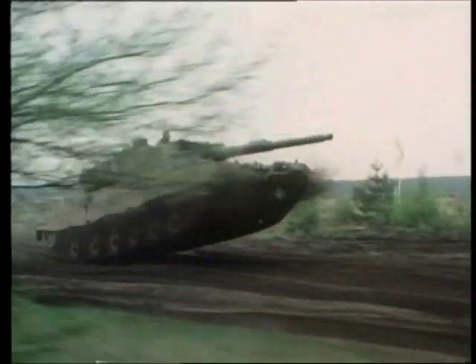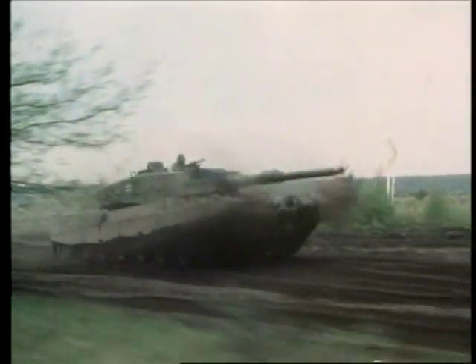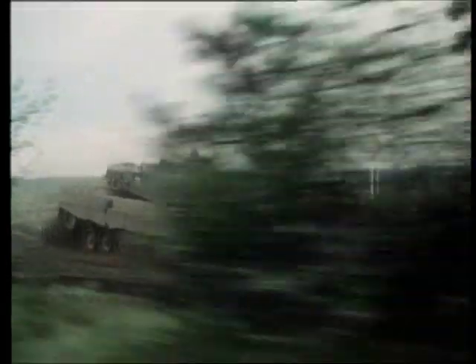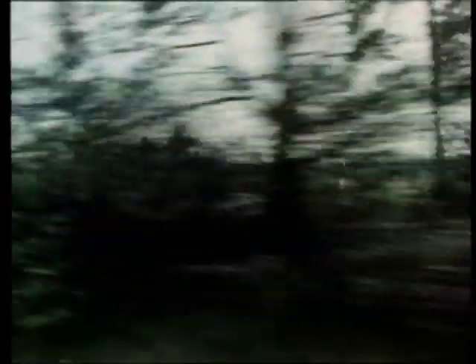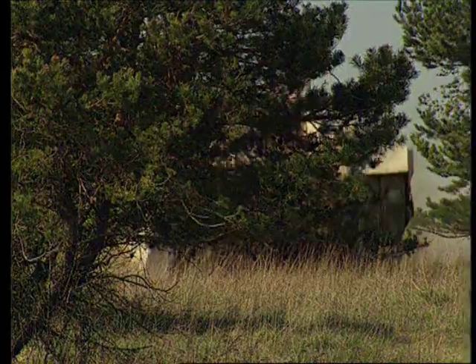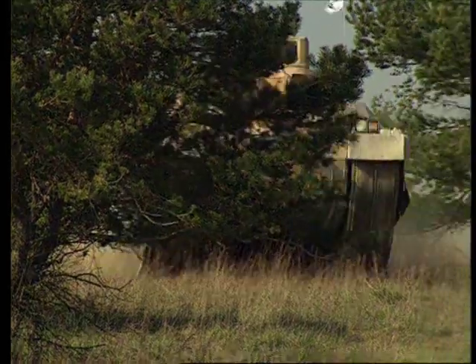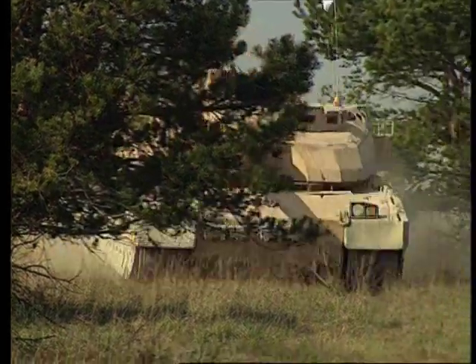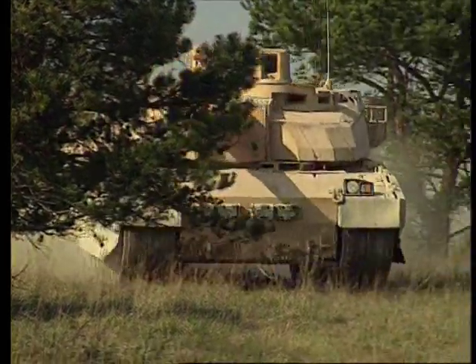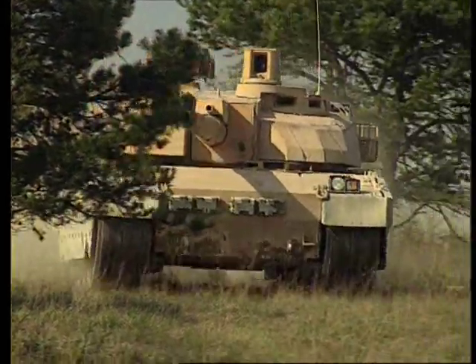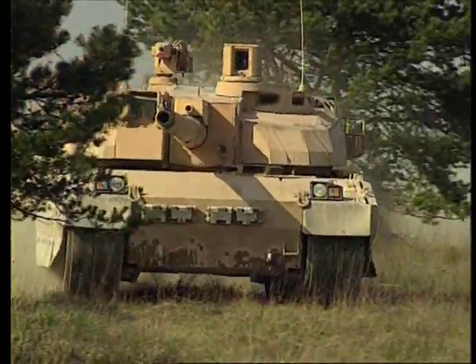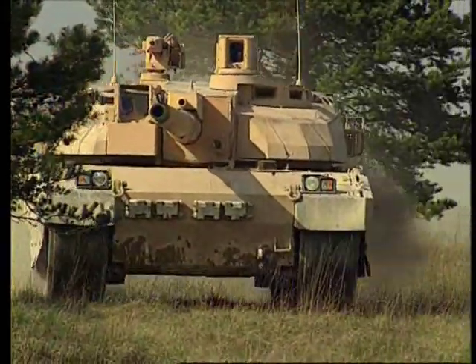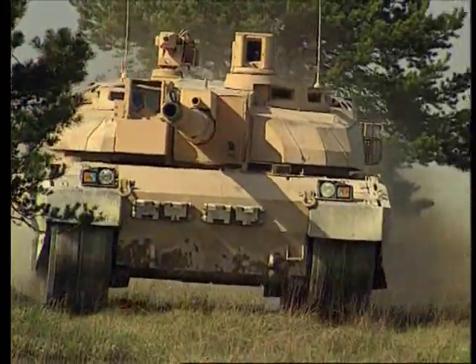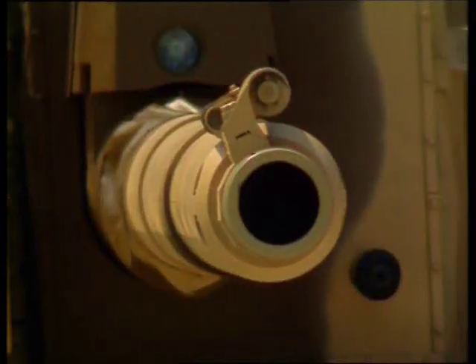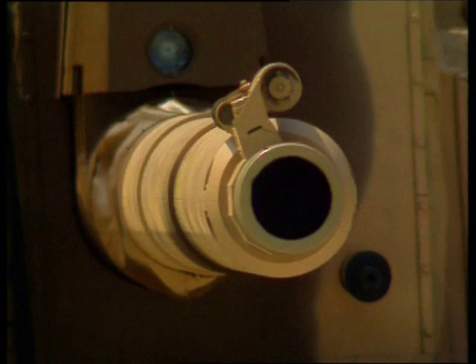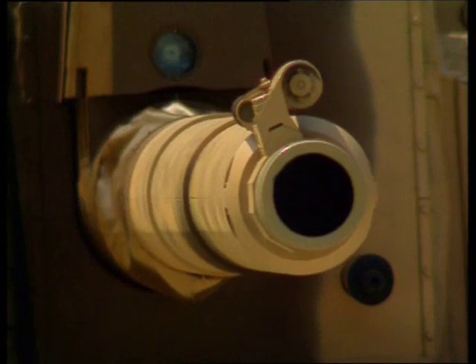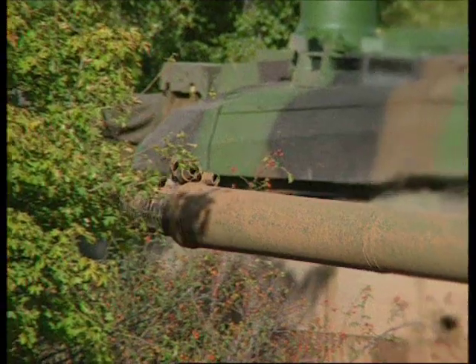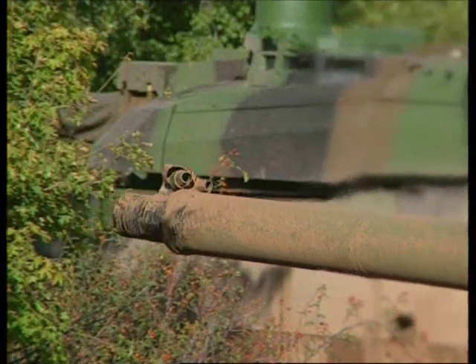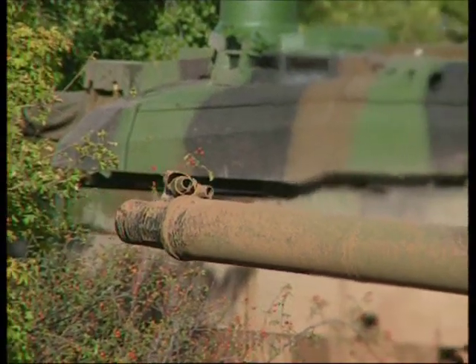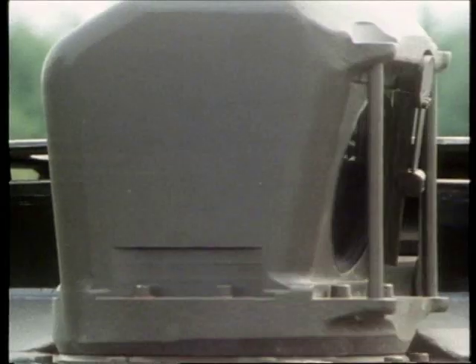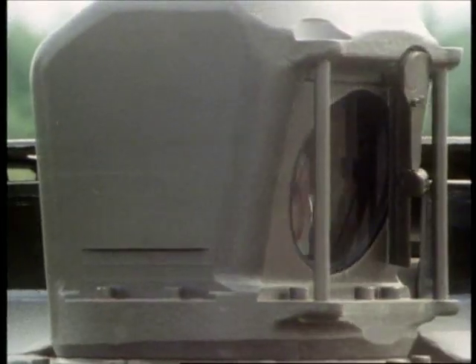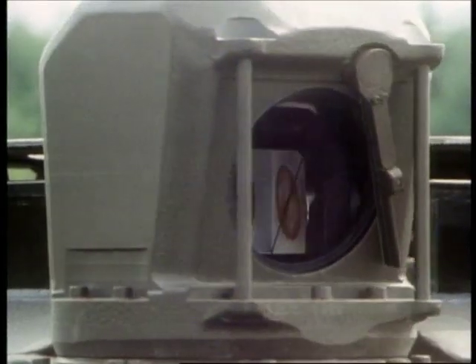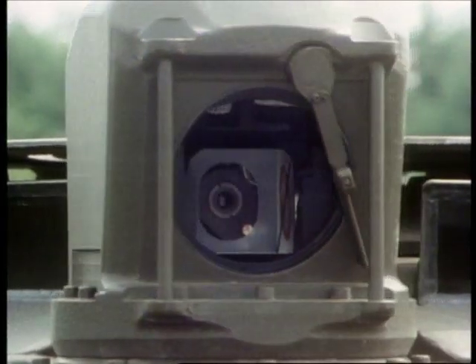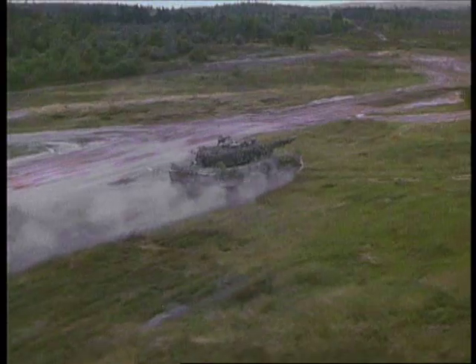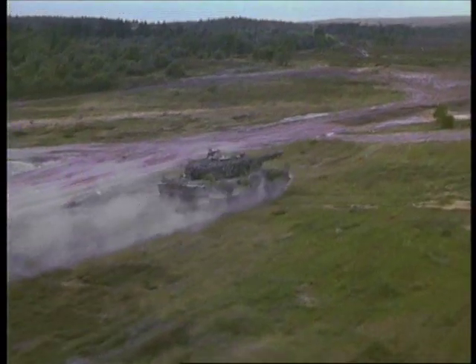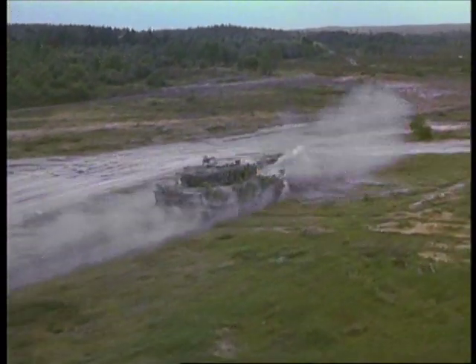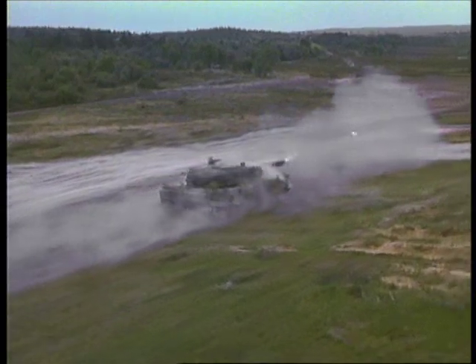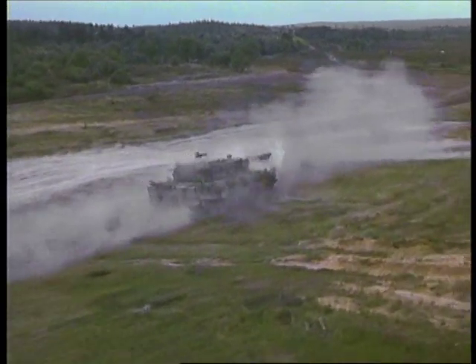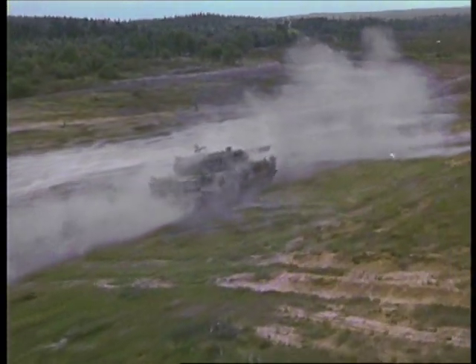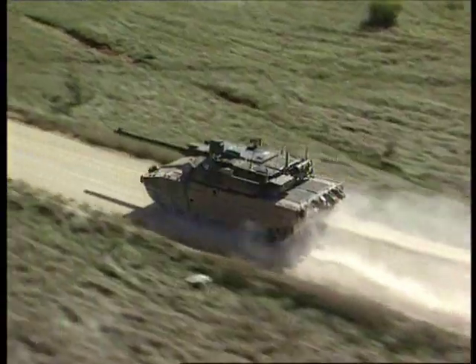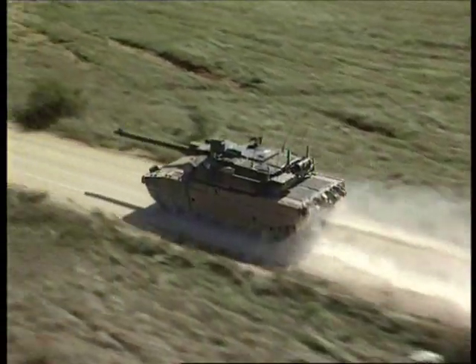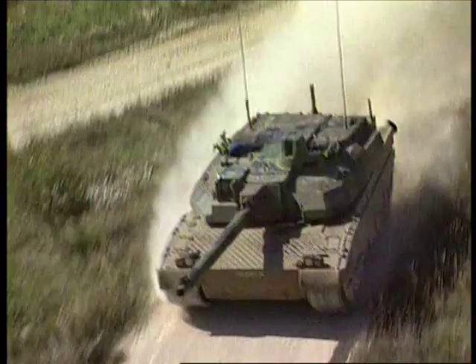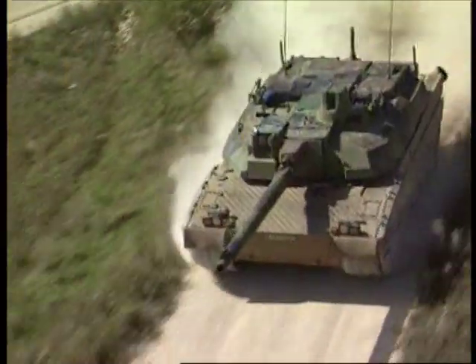Today, over 100 nations use tanks as part of their fighting force. It's estimated that there are 40,000 tanks standing by, ready for action around the world.